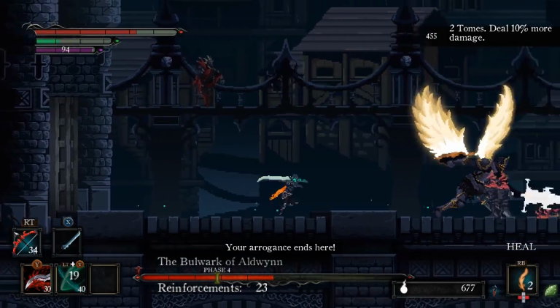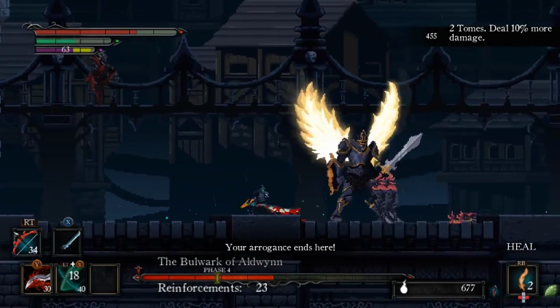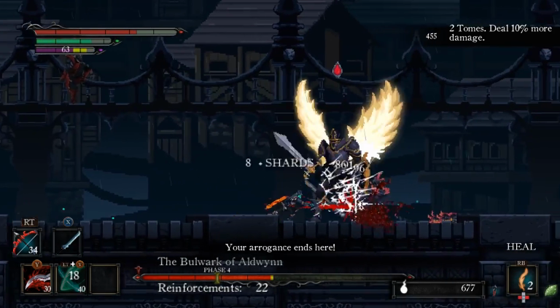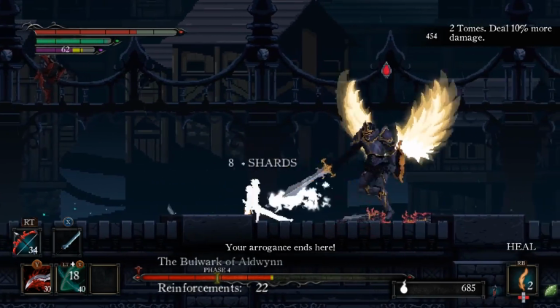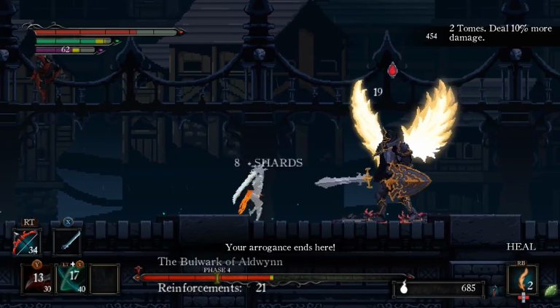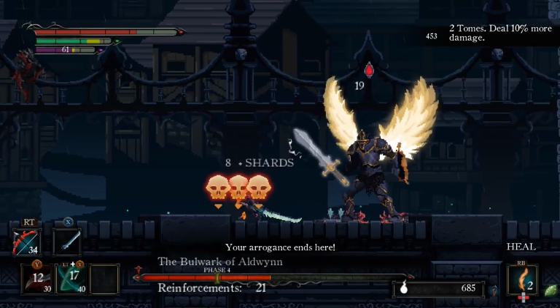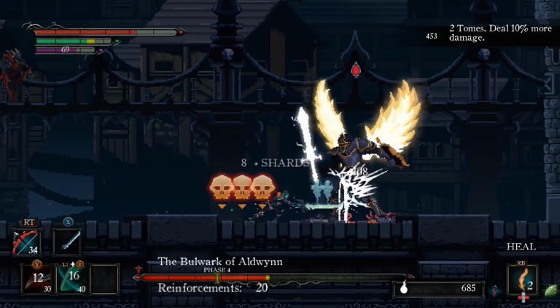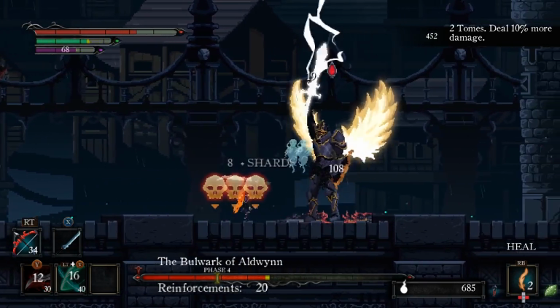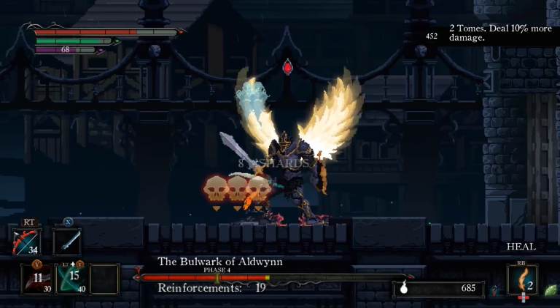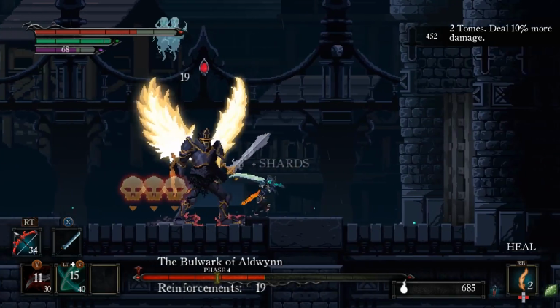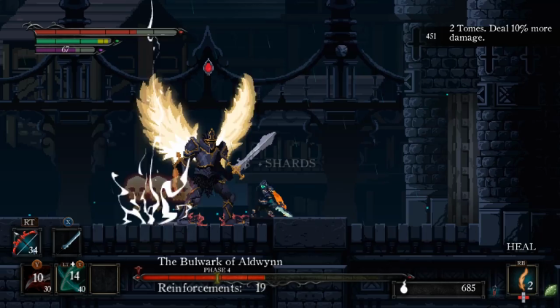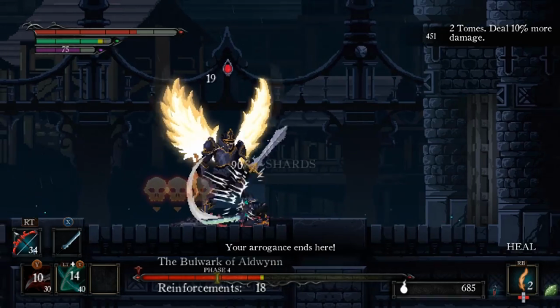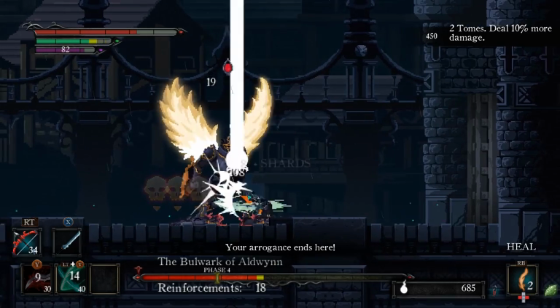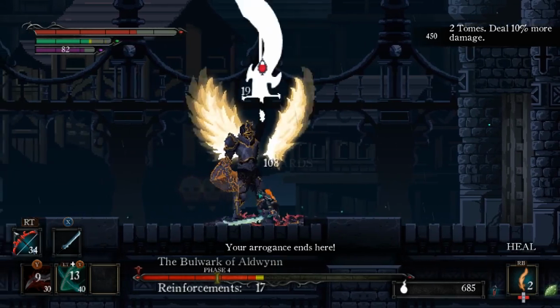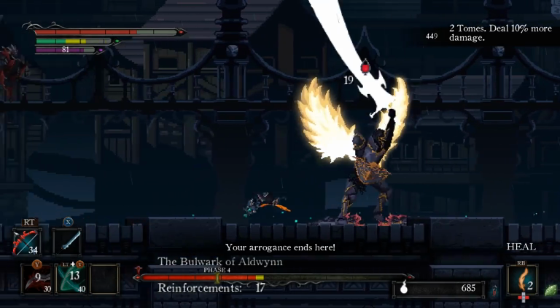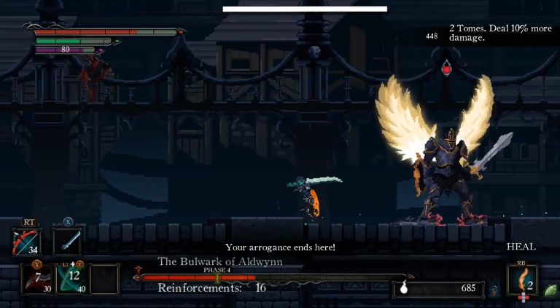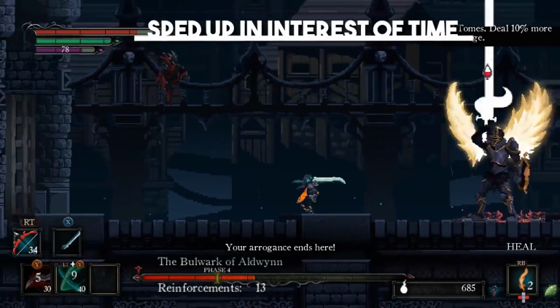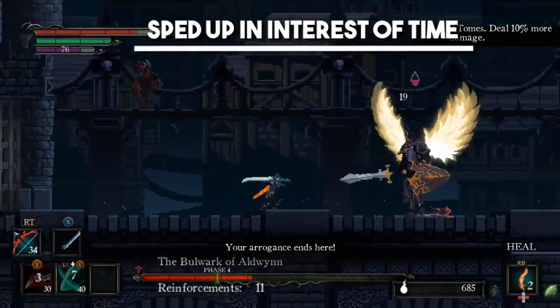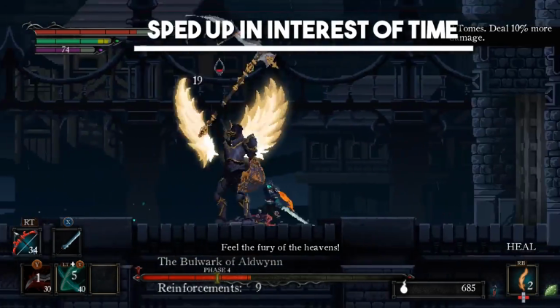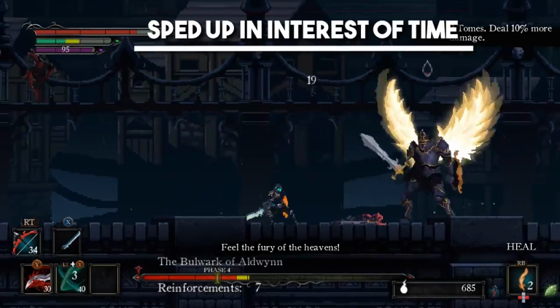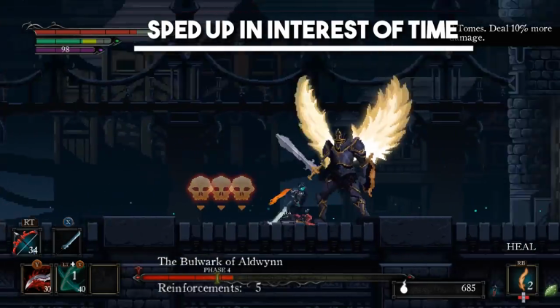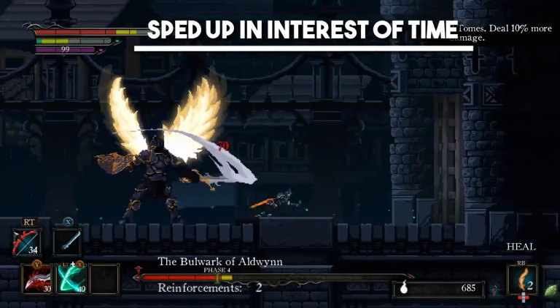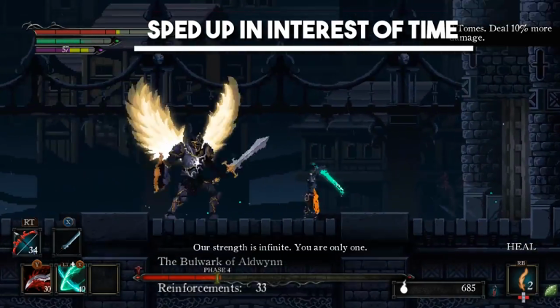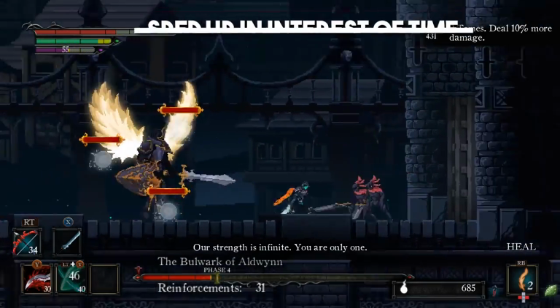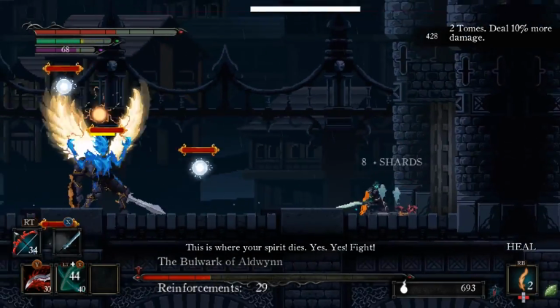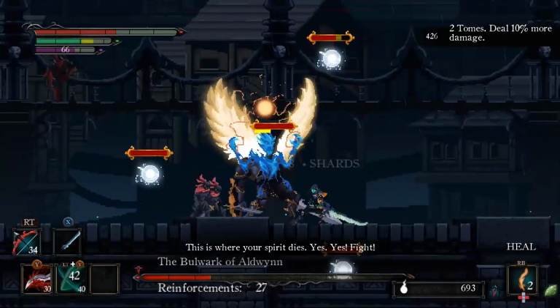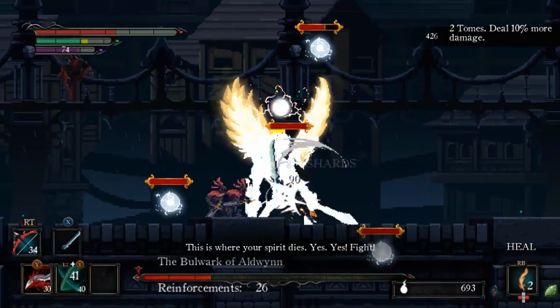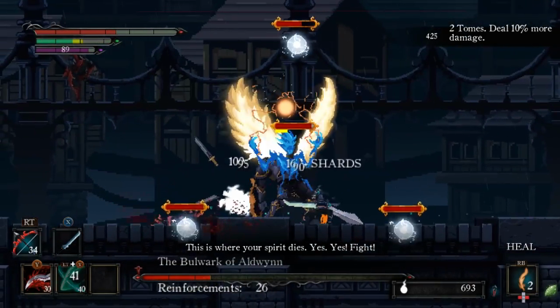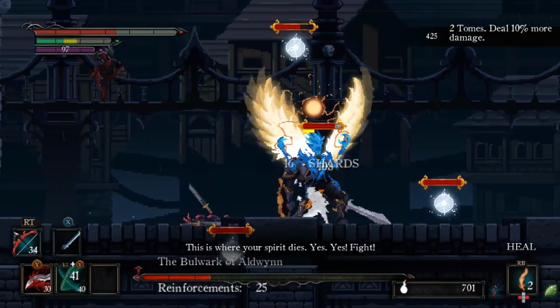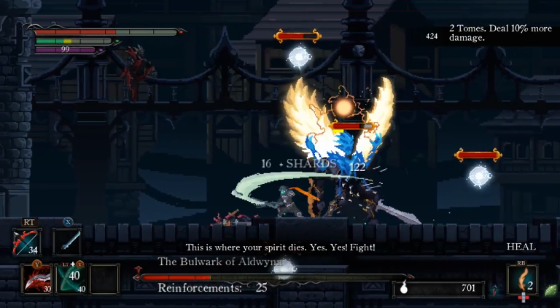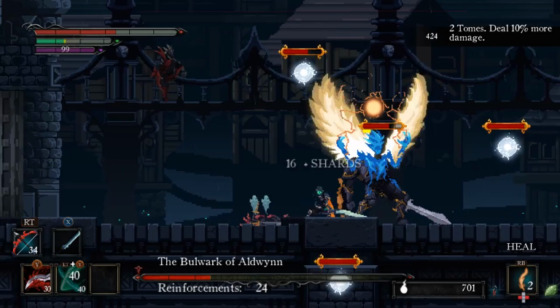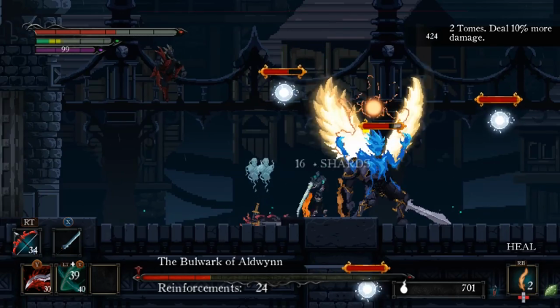For his huge sword attack, it's easiest to stick close to him and dodge in the opposite direction of the swing, but you can also avoid it if you have some distance from the boss.